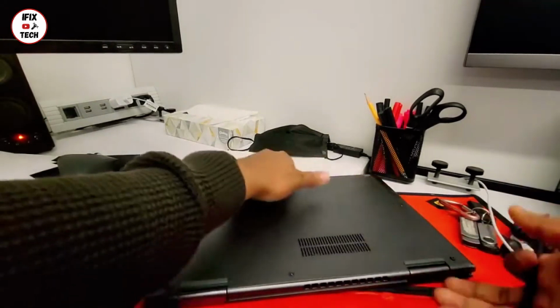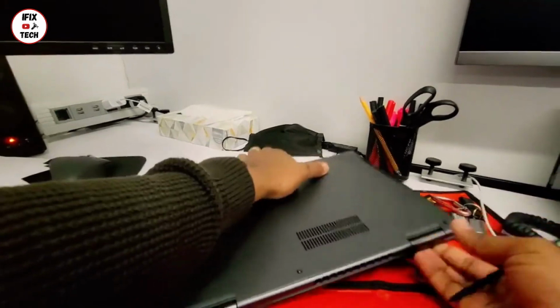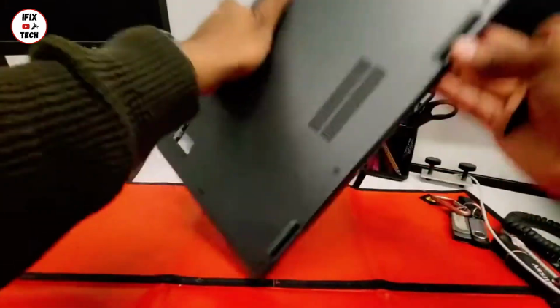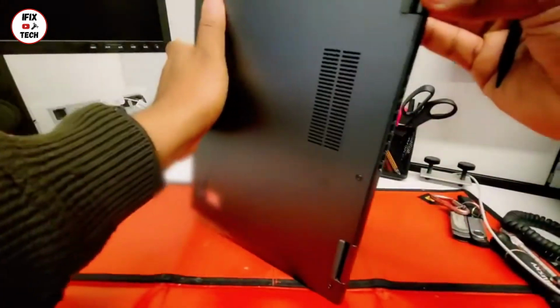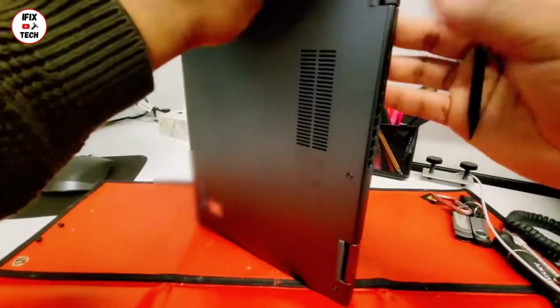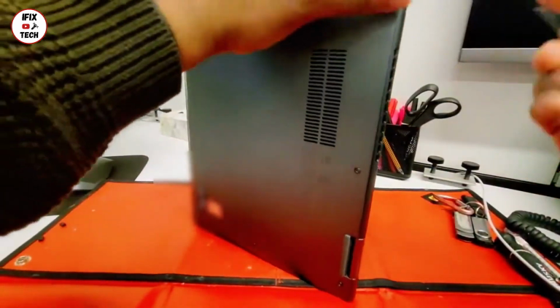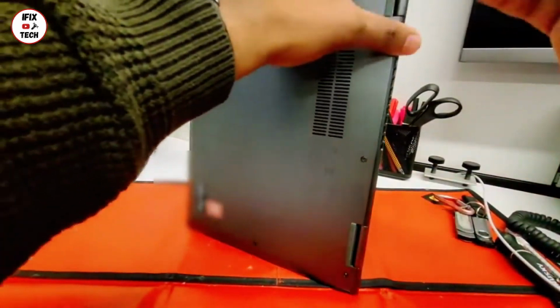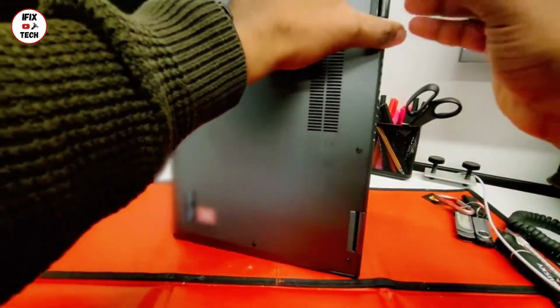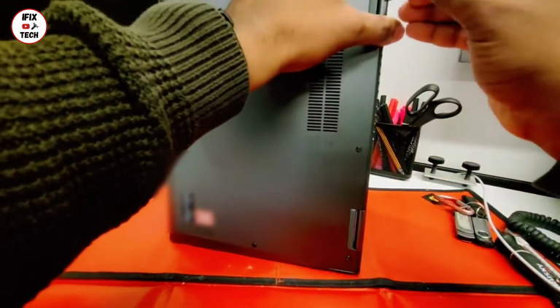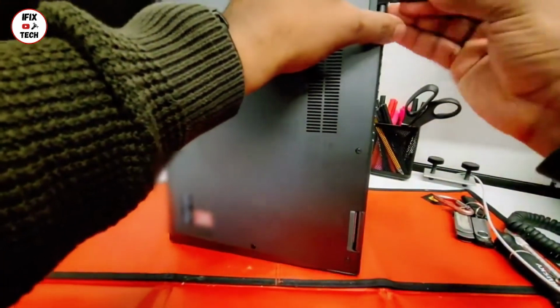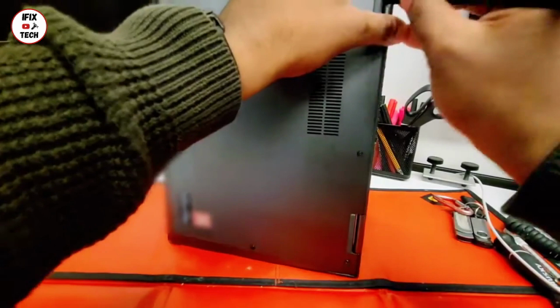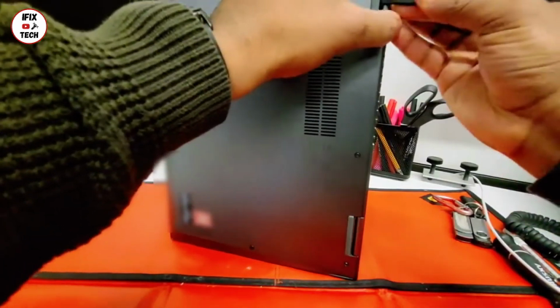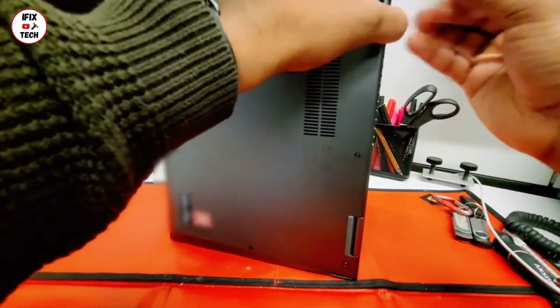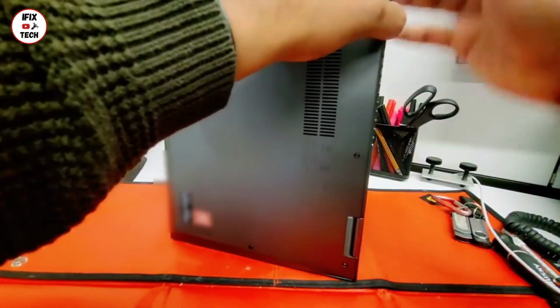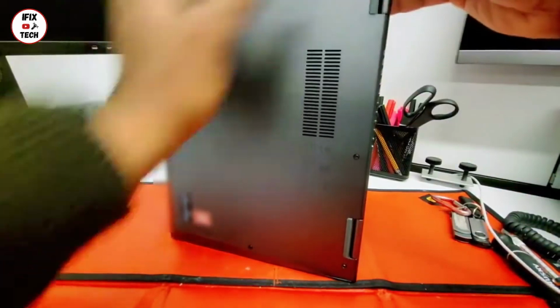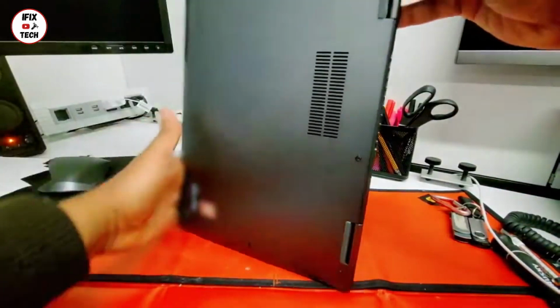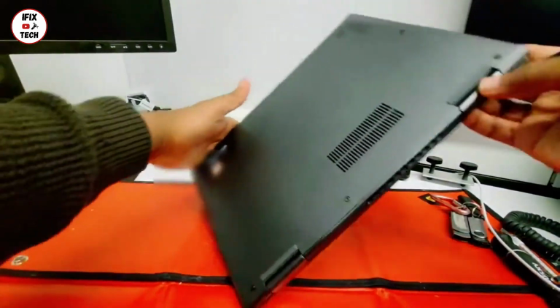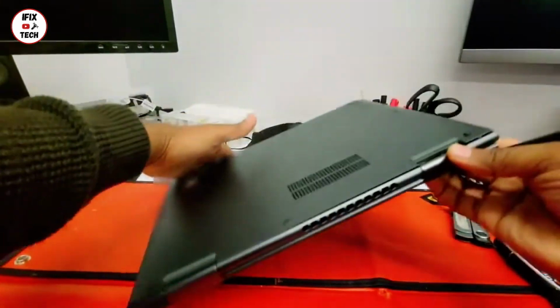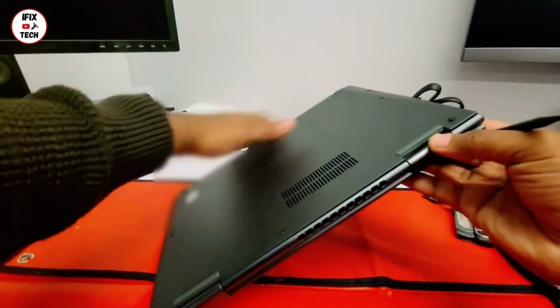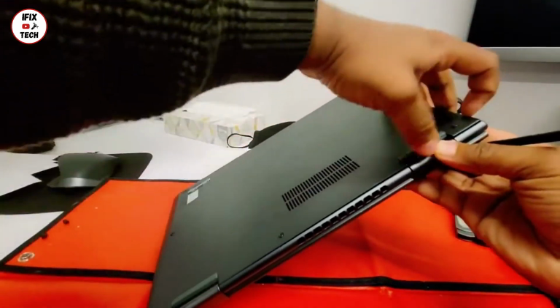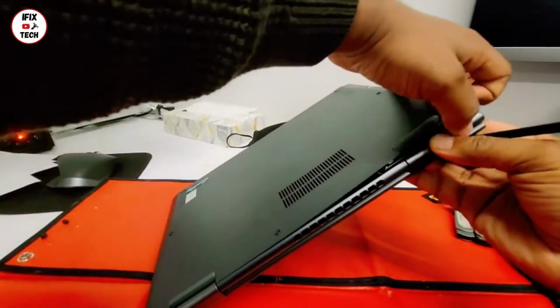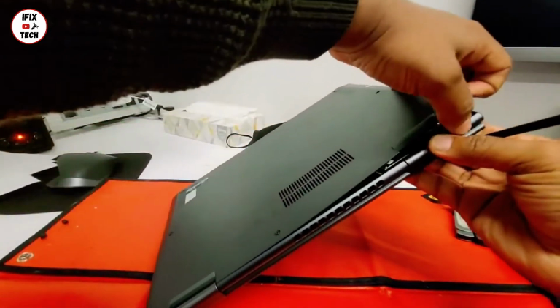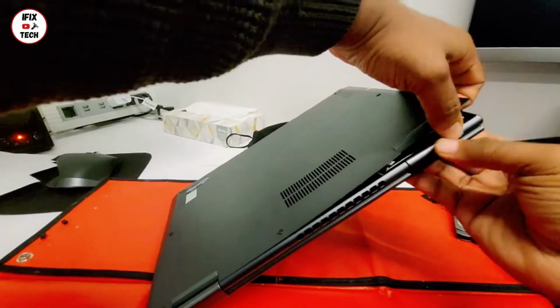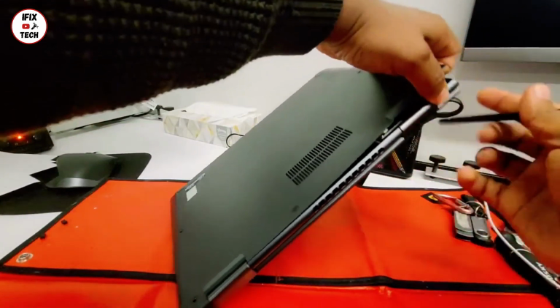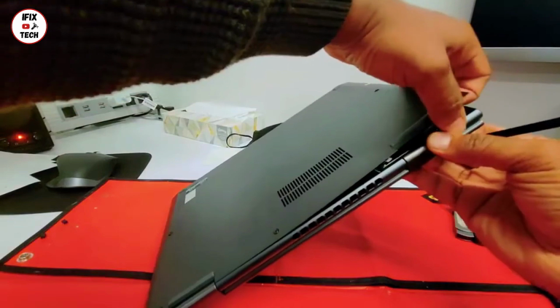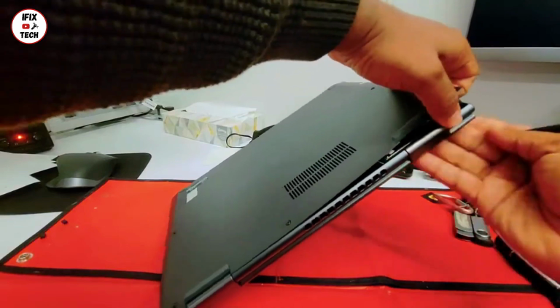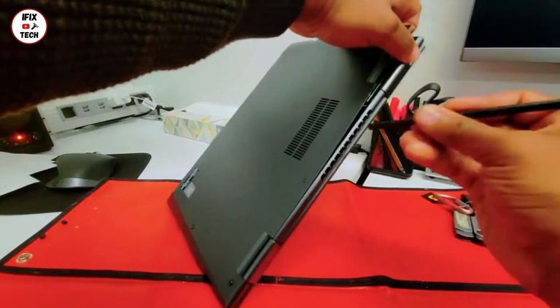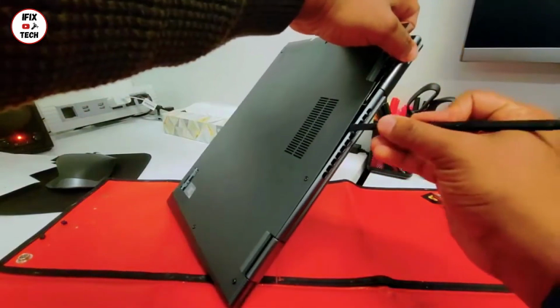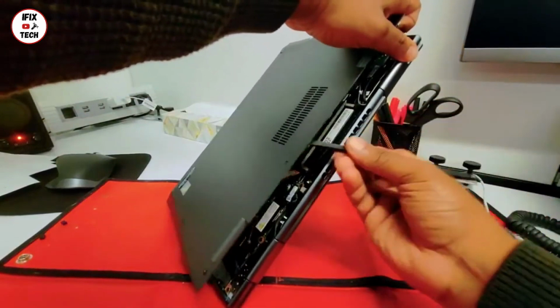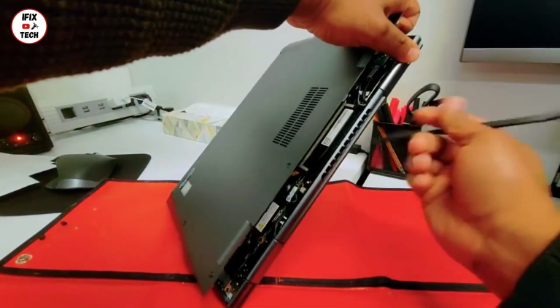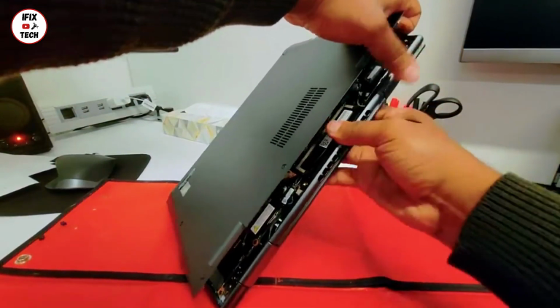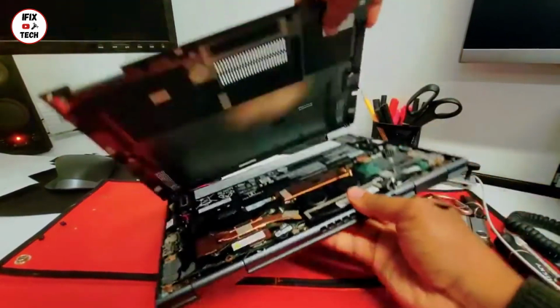Now we're gonna be using our black stick tool to pry open the machine. I normally do it from the backside — this is how I recommend you do it. Be careful, you don't want to break the cover. Just slide the tool around the edge.